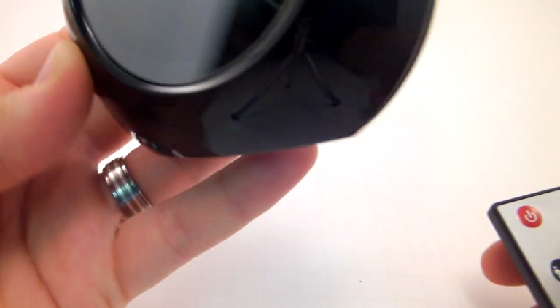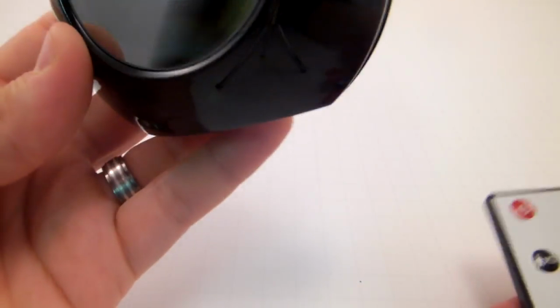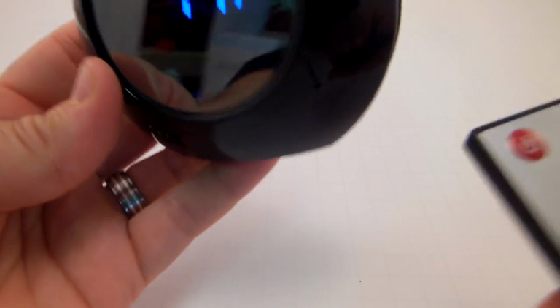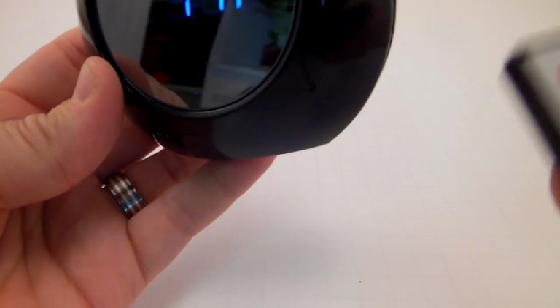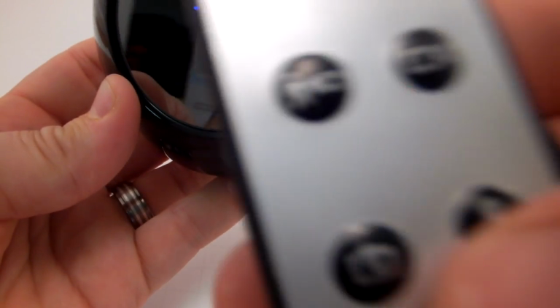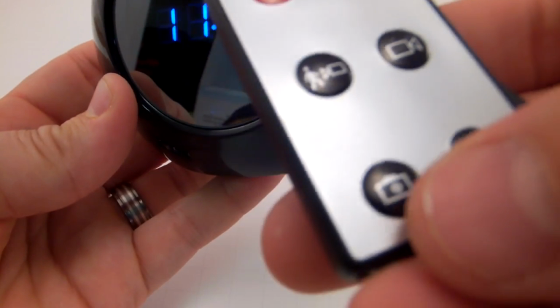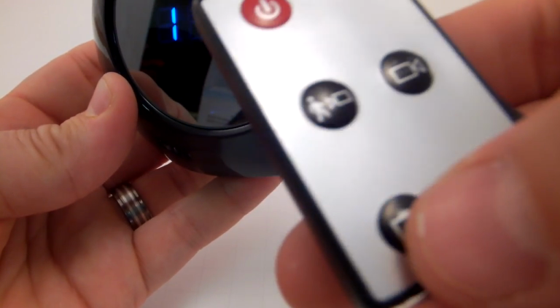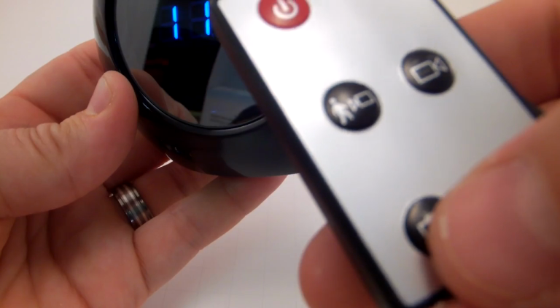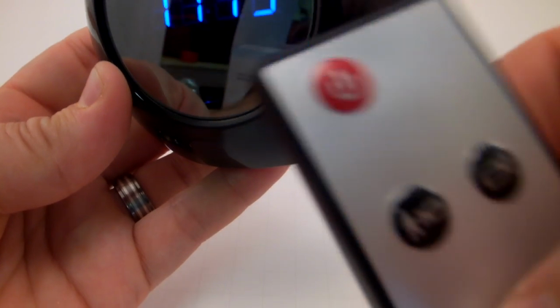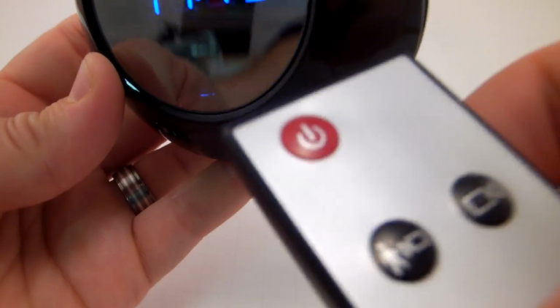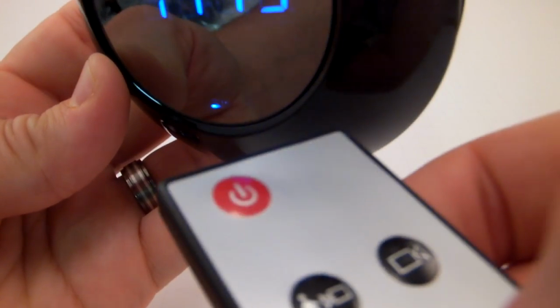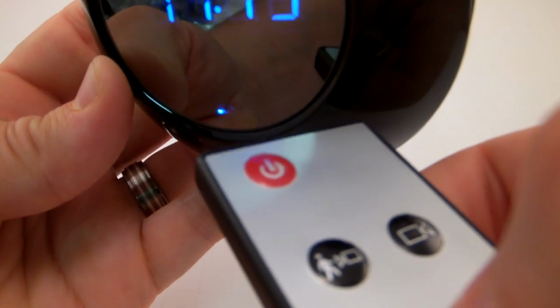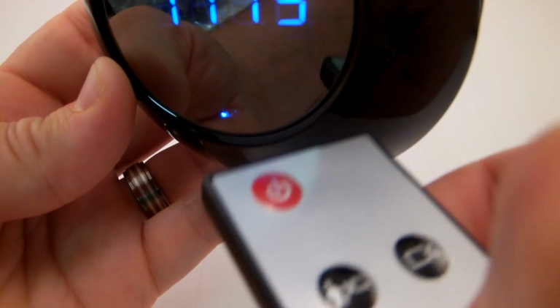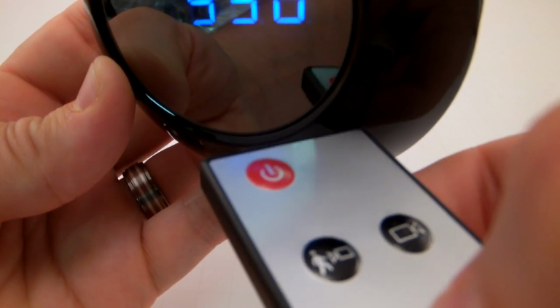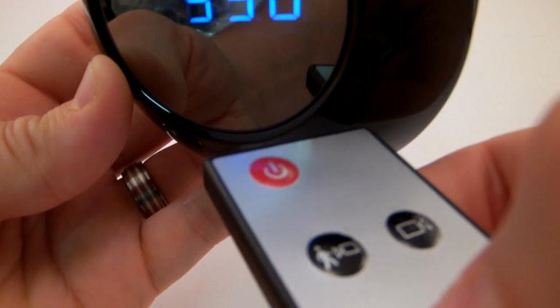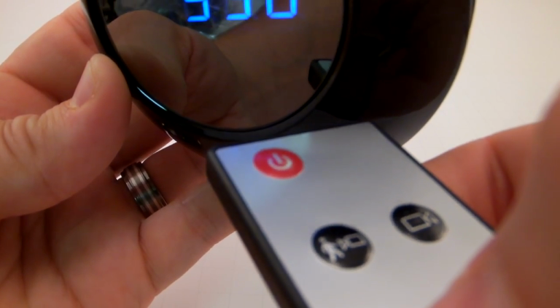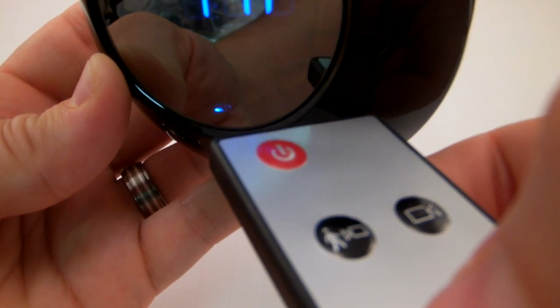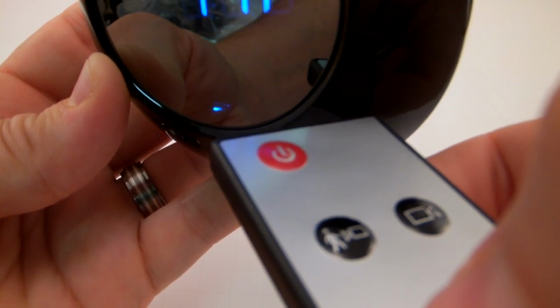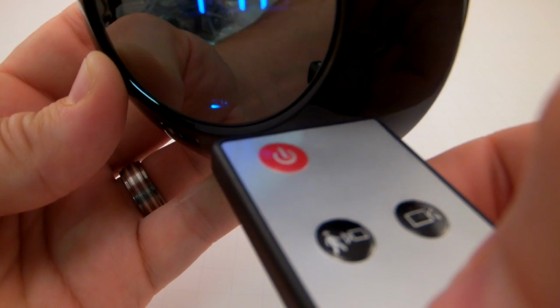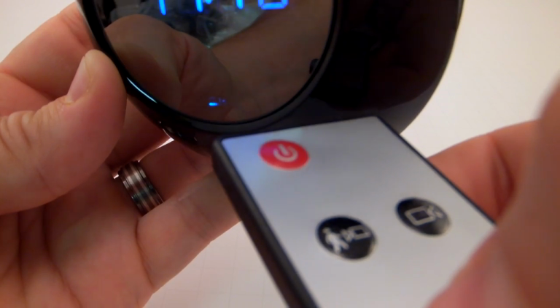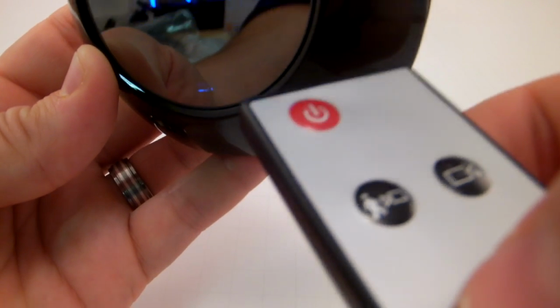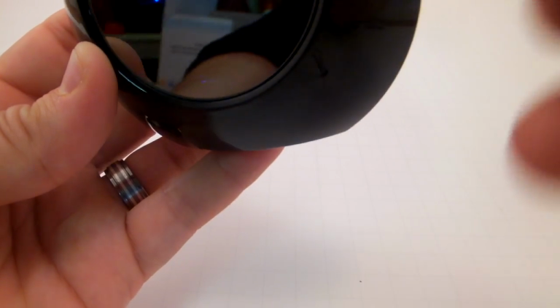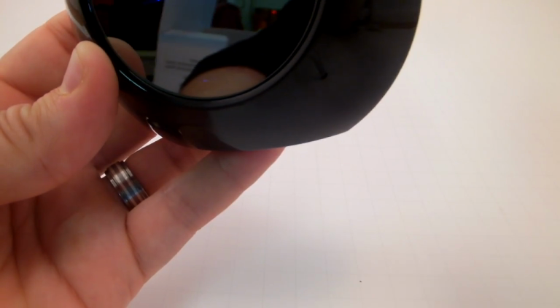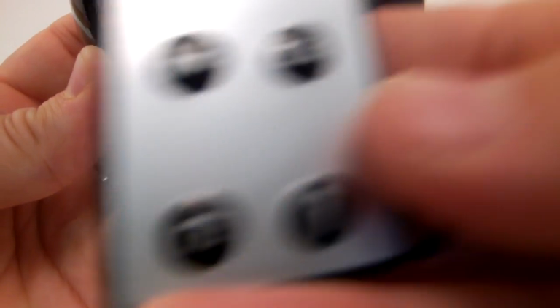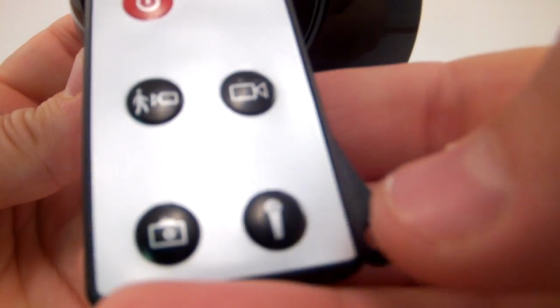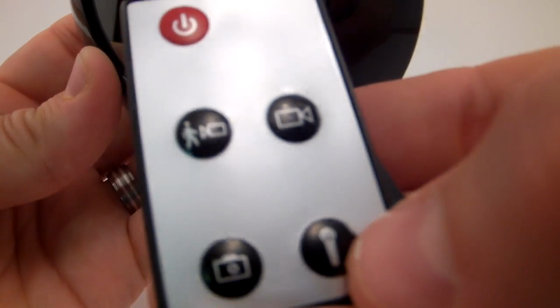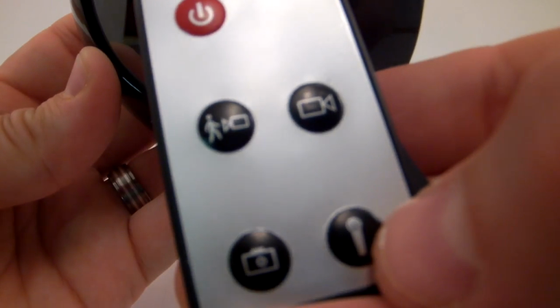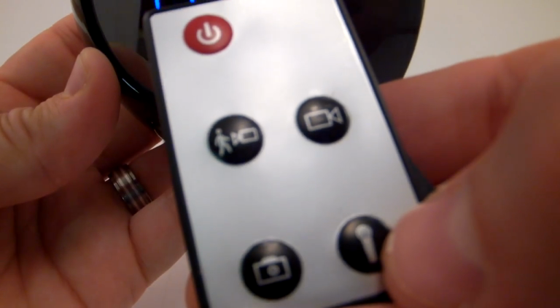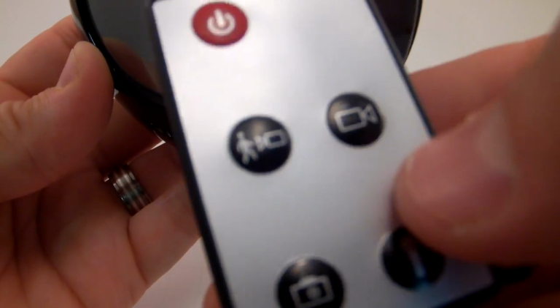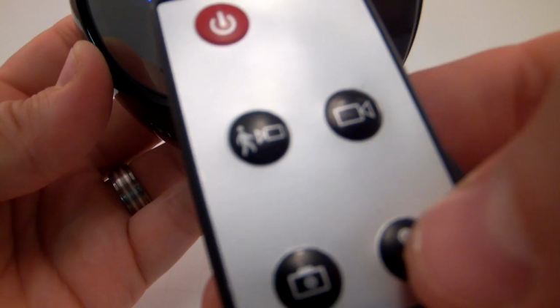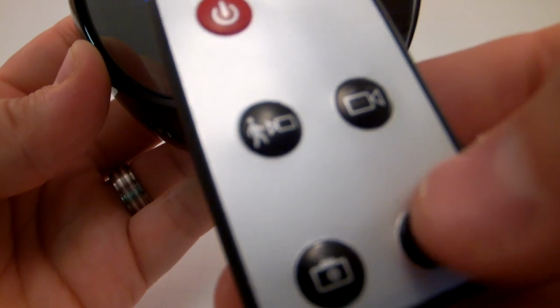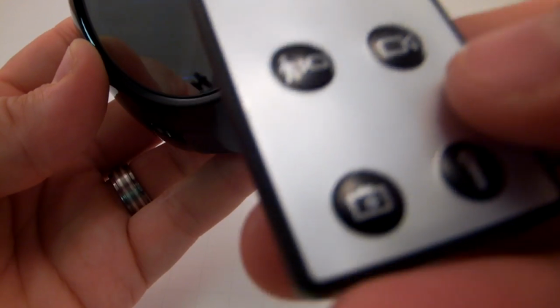Now taking a picture is just as simple. This right here is the picture button. You just hold the remote like that, take a picture — LED goes out, goes back on. That means it just took a picture. Recording audio only is very handy if you don't want to waste a bunch of disk space.